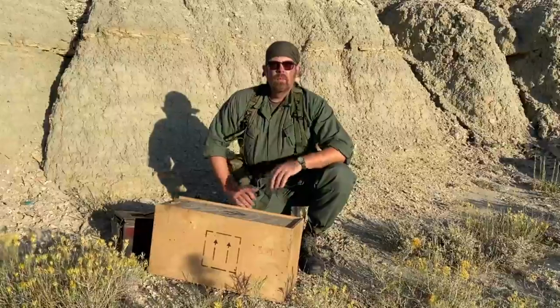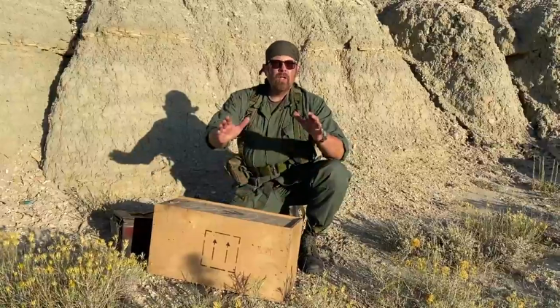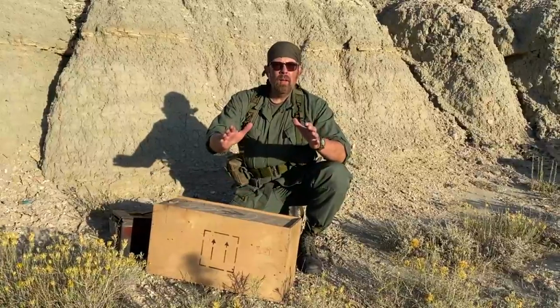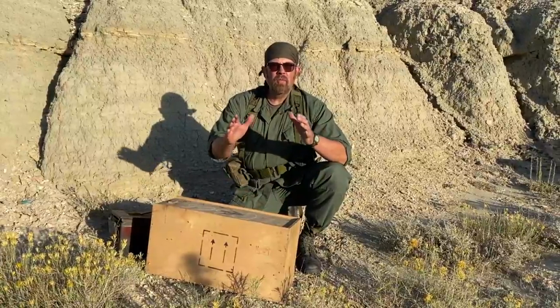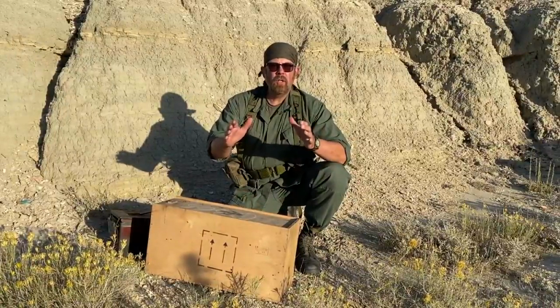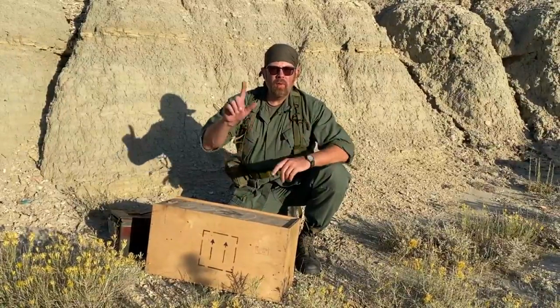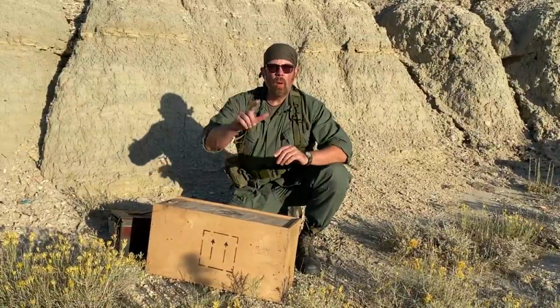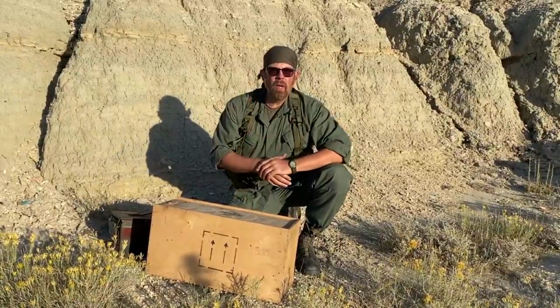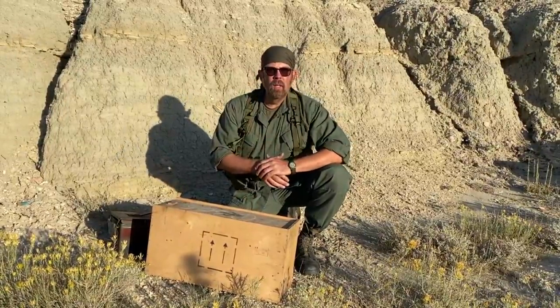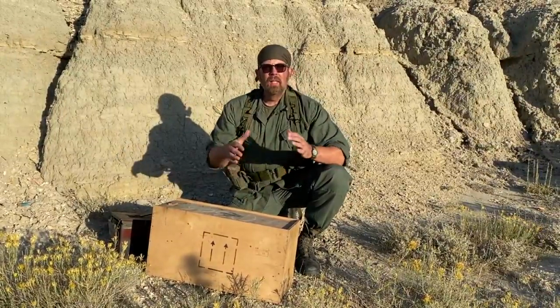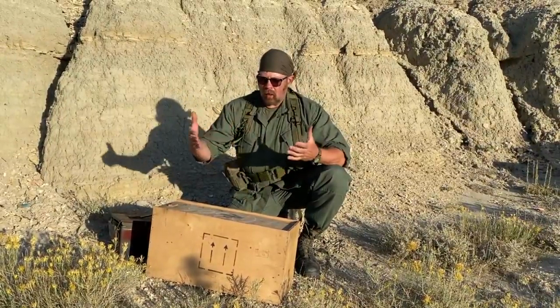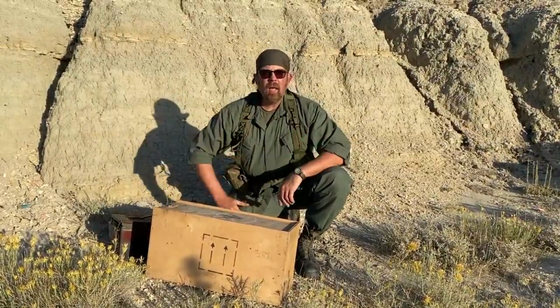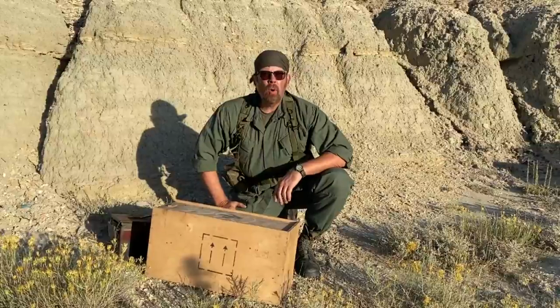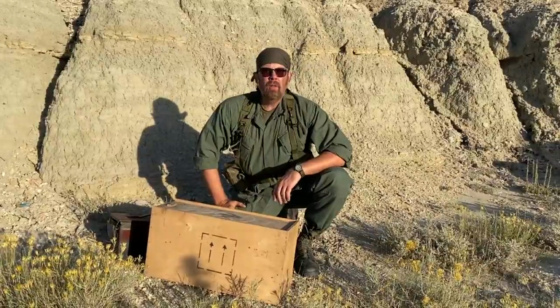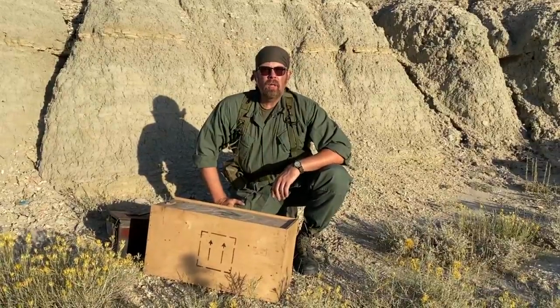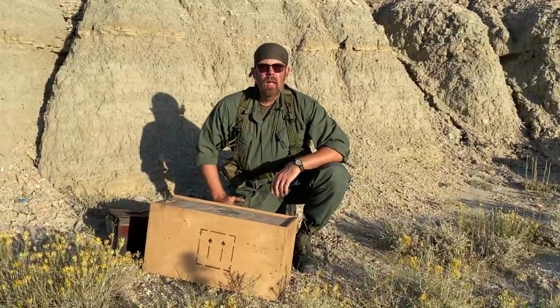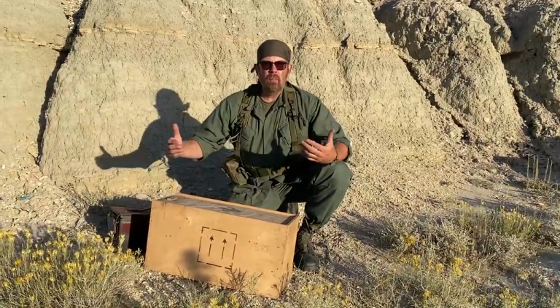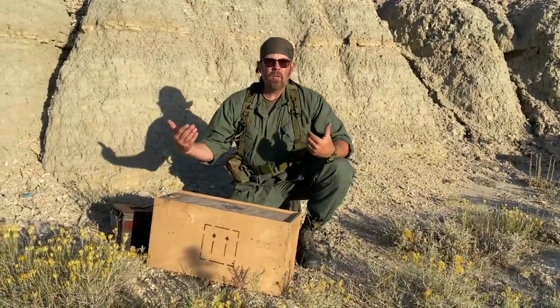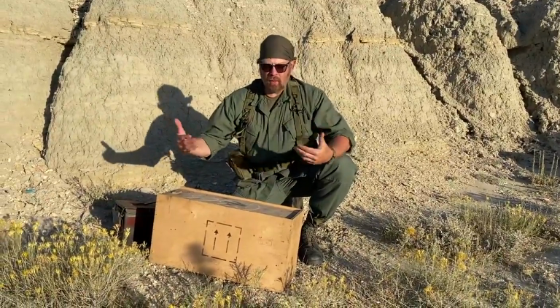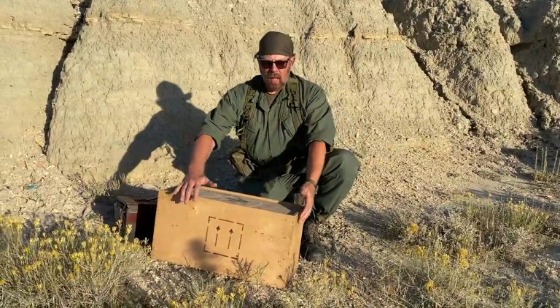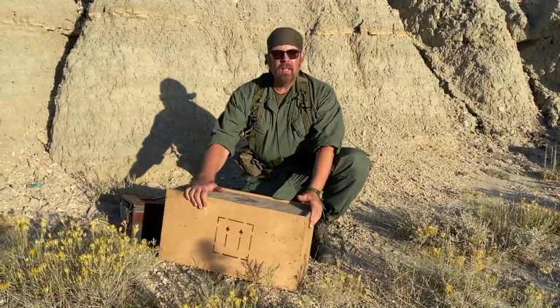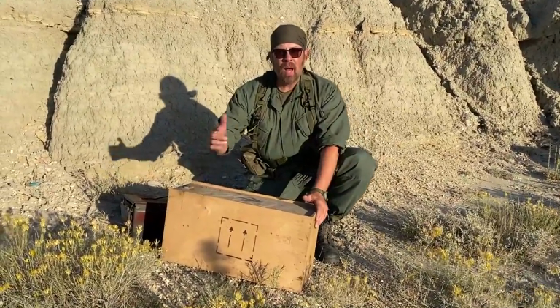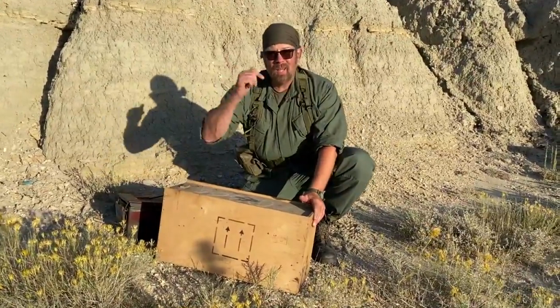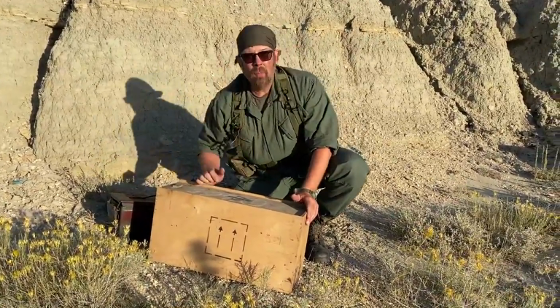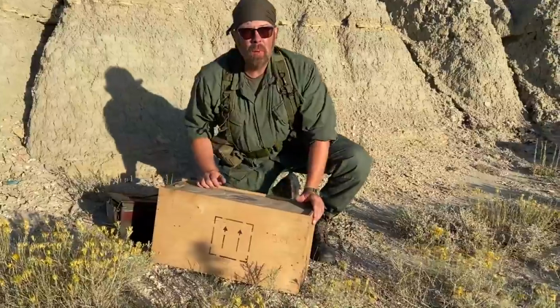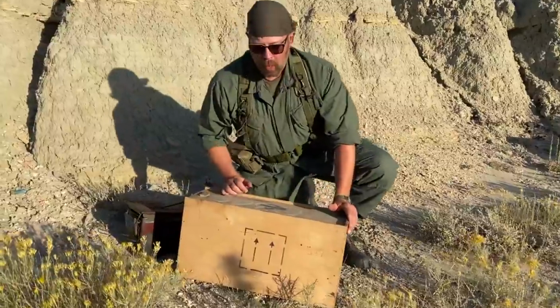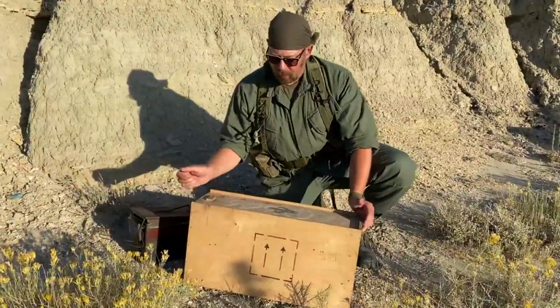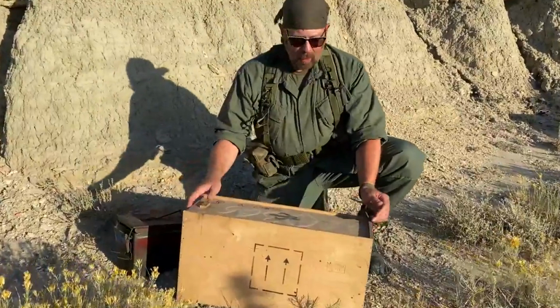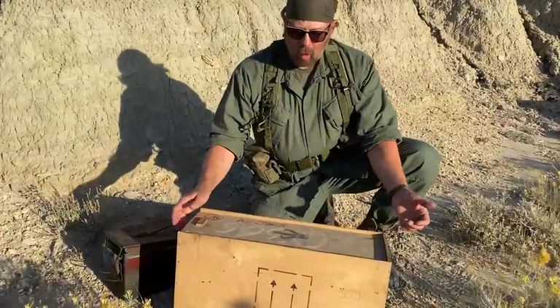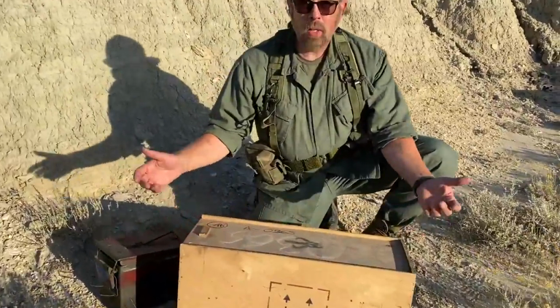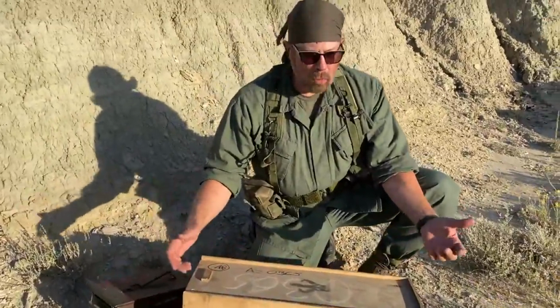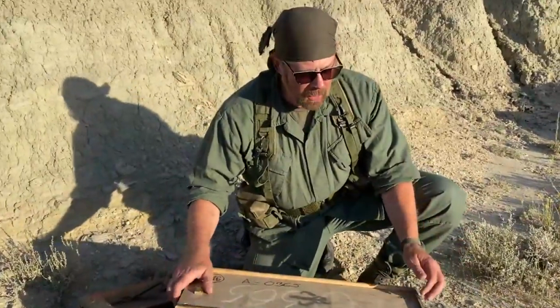Alright gentlemen, before I let you go we've got one more mission. Santa Claus came early this year and he brought us a present — it's in this box and you're gonna be with me when we open it. Alright, what's in the box?